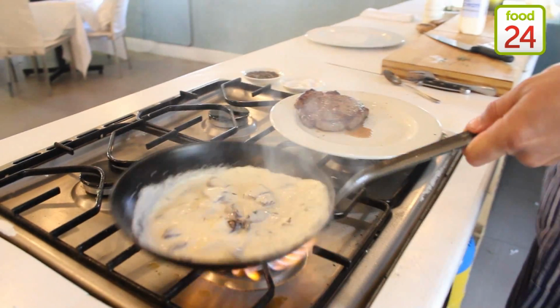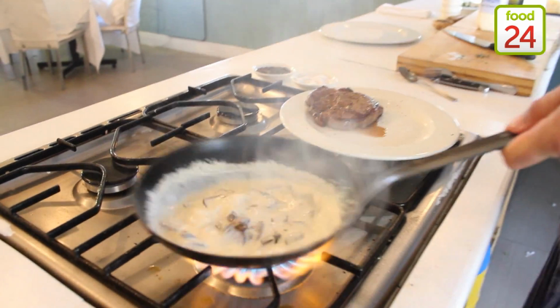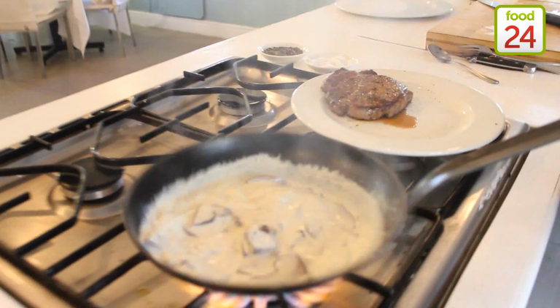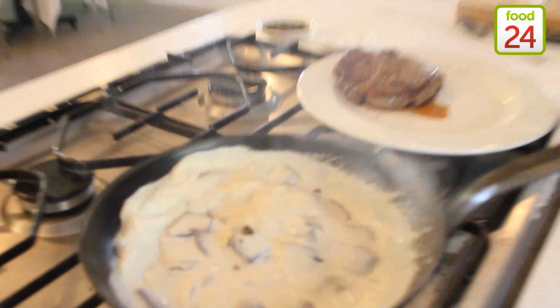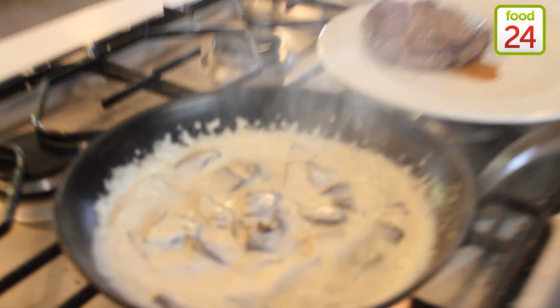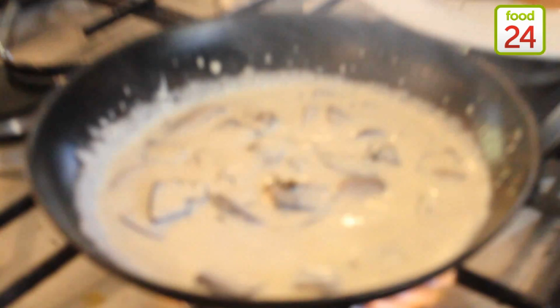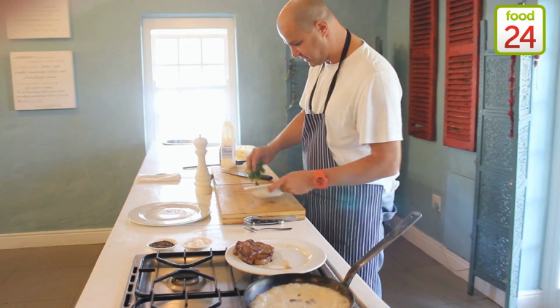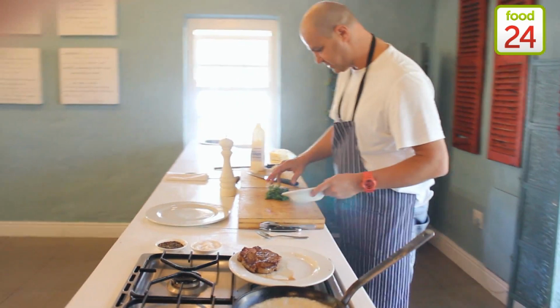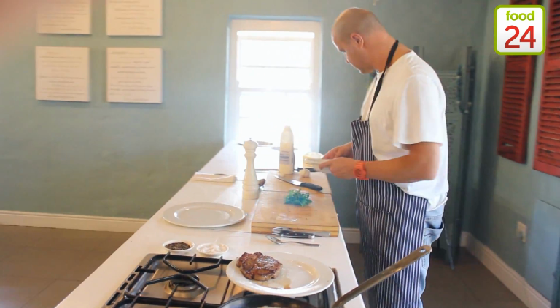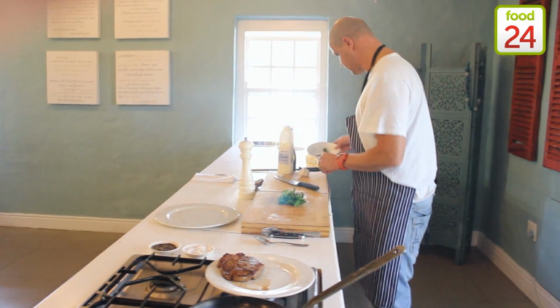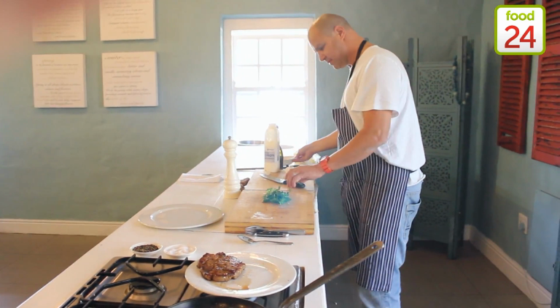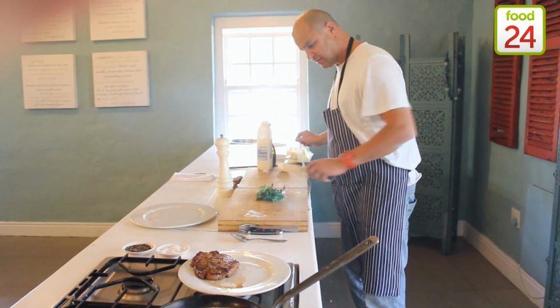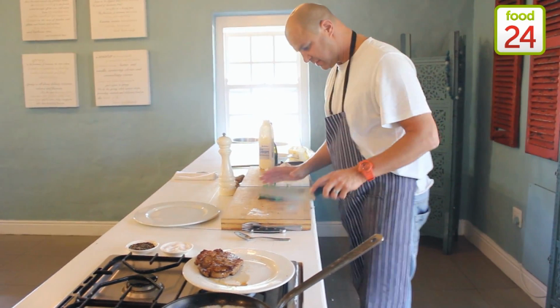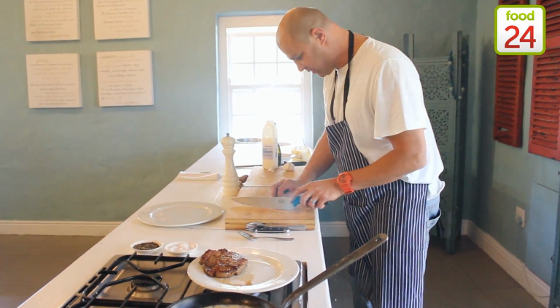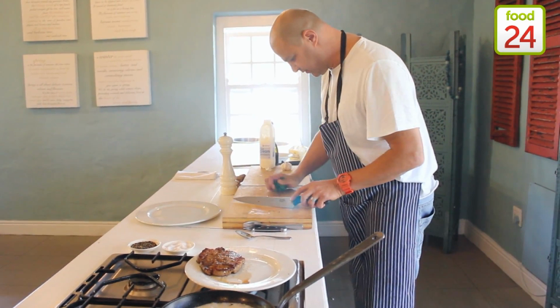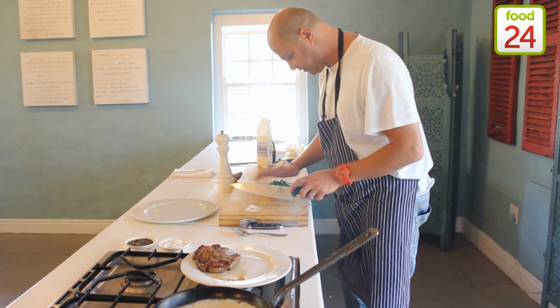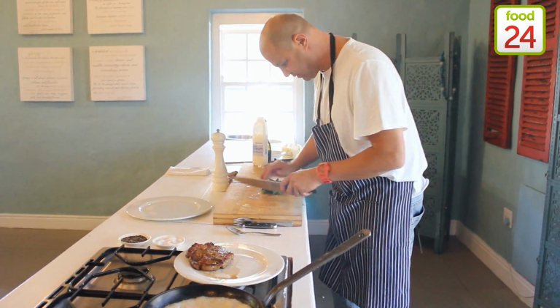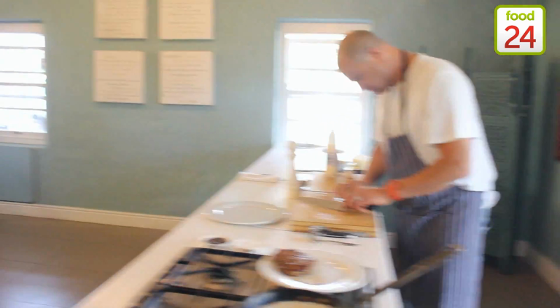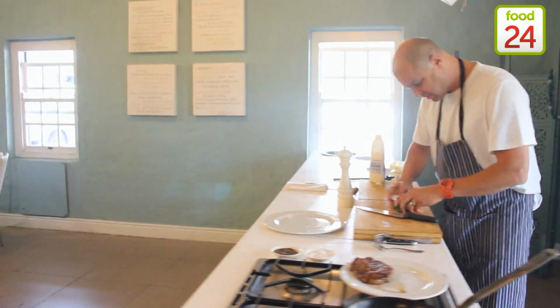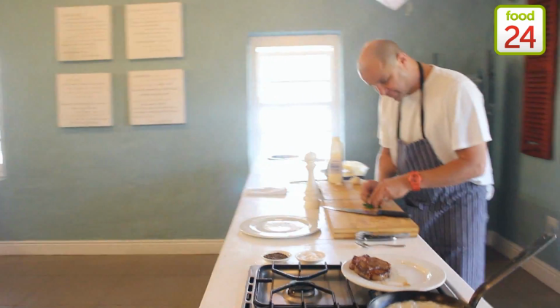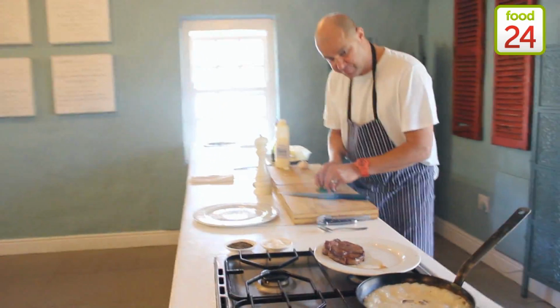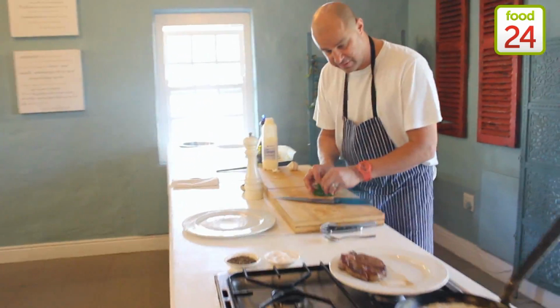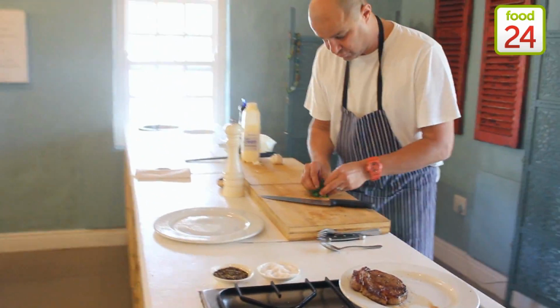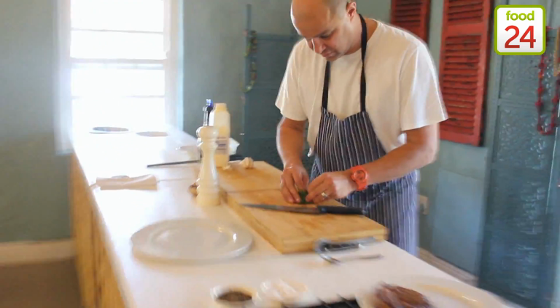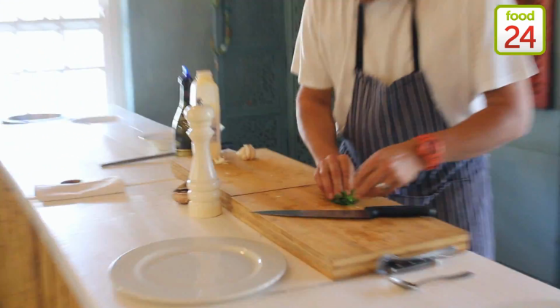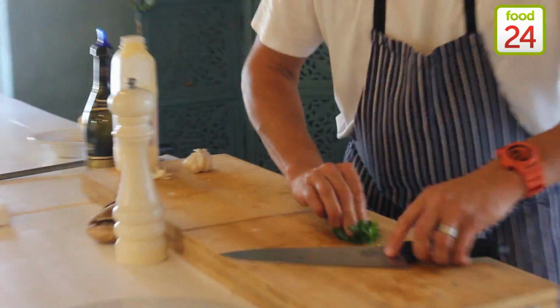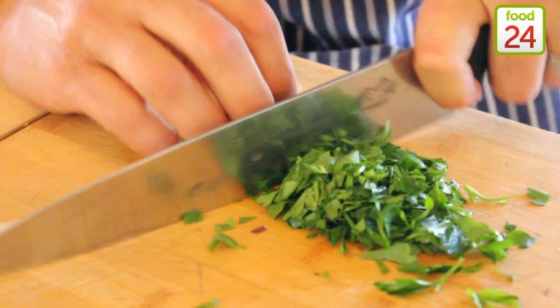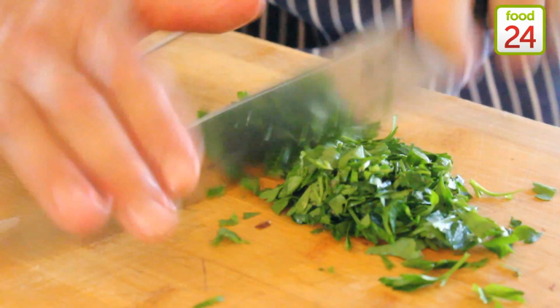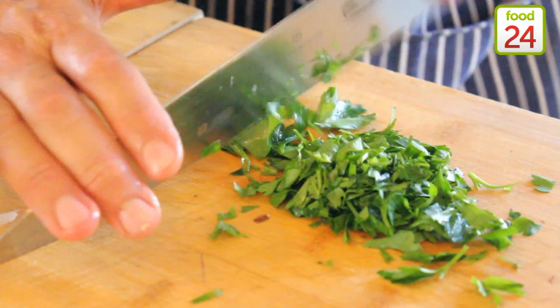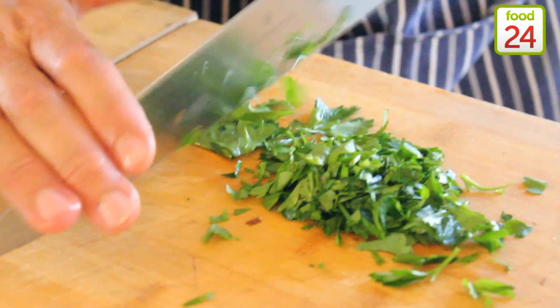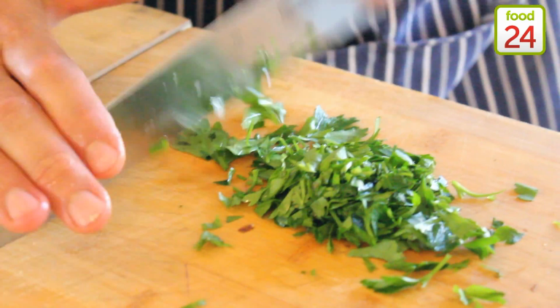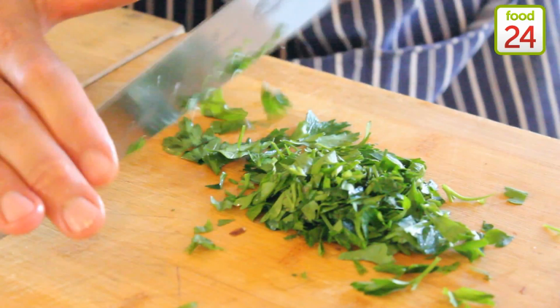I'm also going to put a little bit of fresh parsley at the end. I love a little bit of fresh parsley in the sauce — just put it together on the board and give it a rough chop.